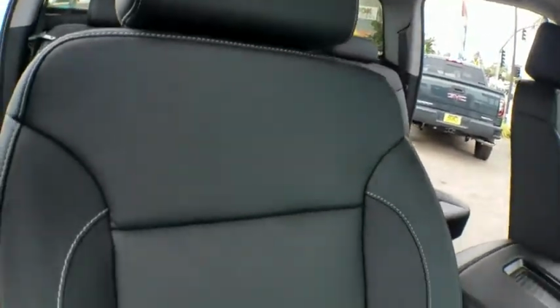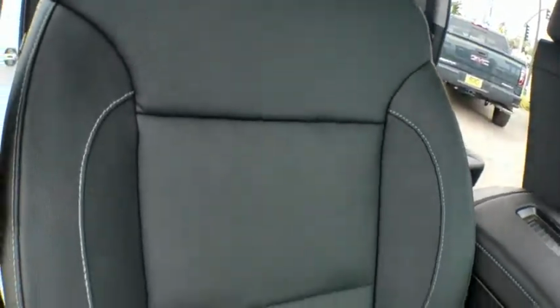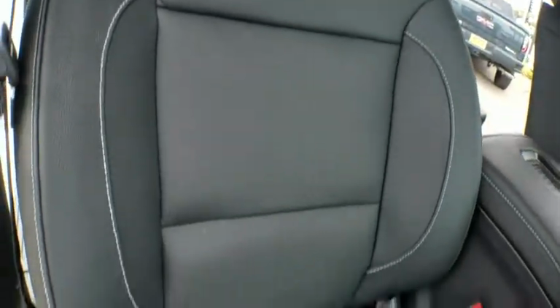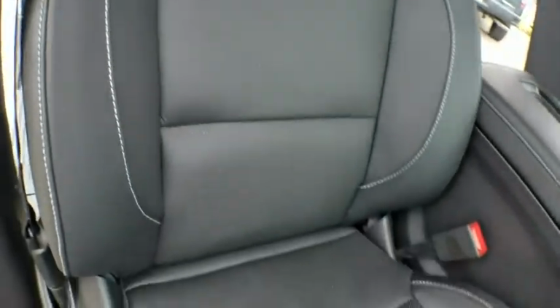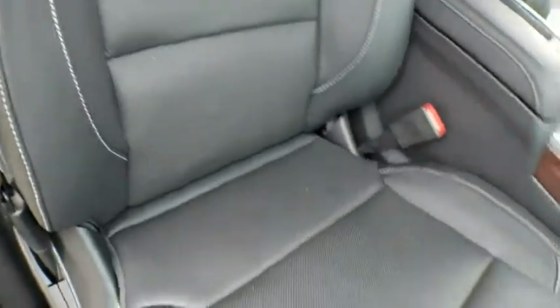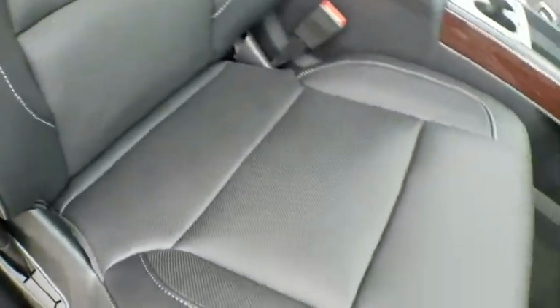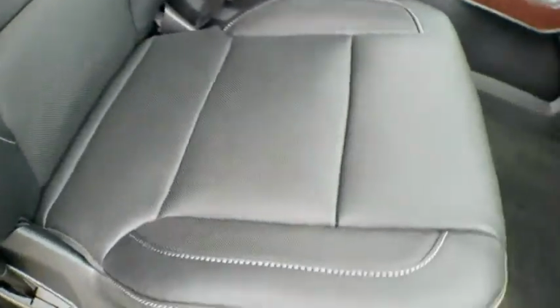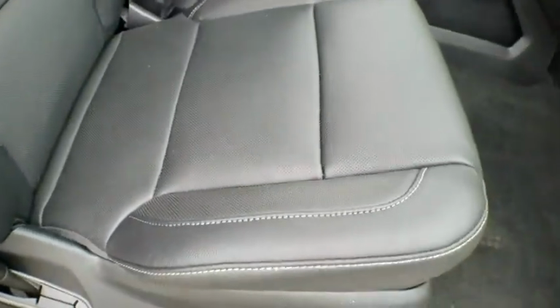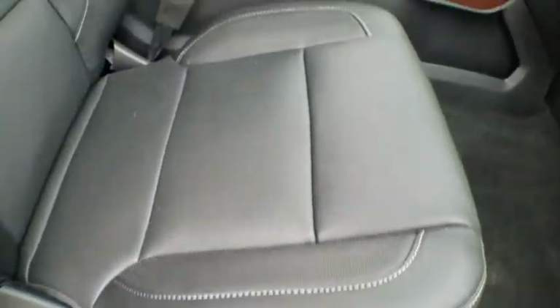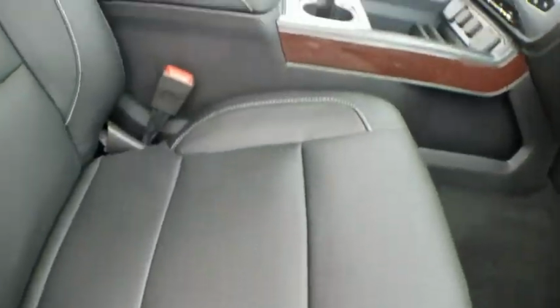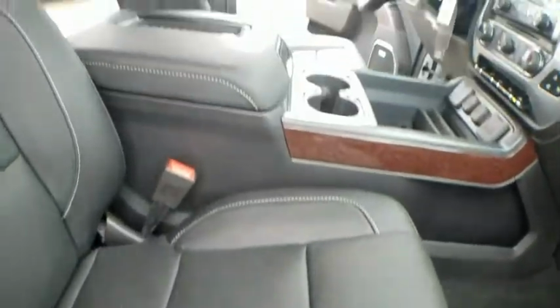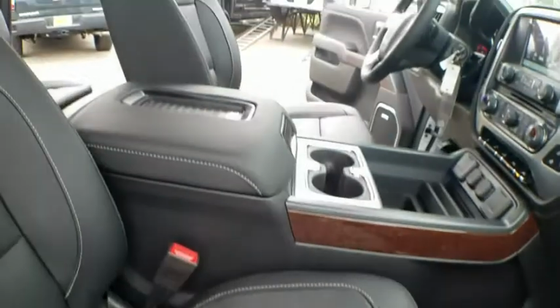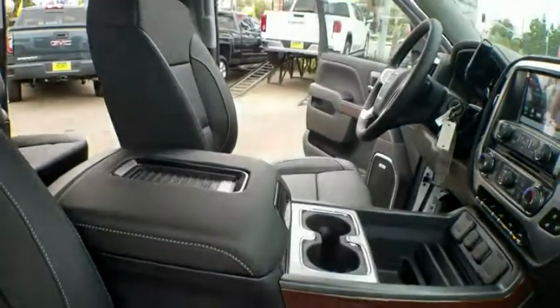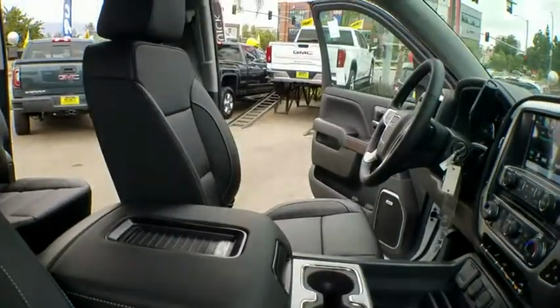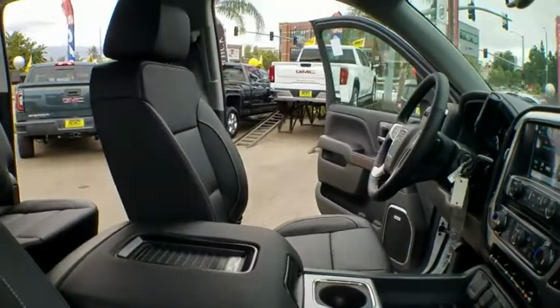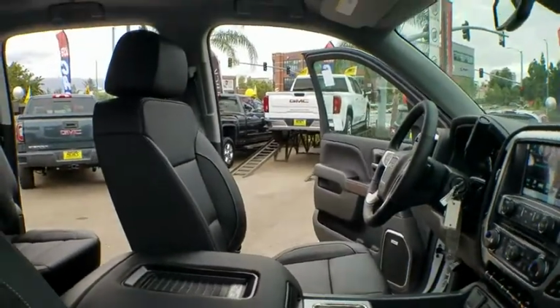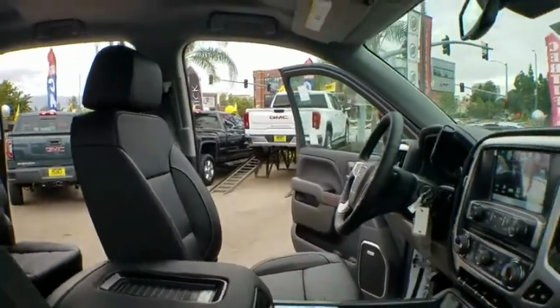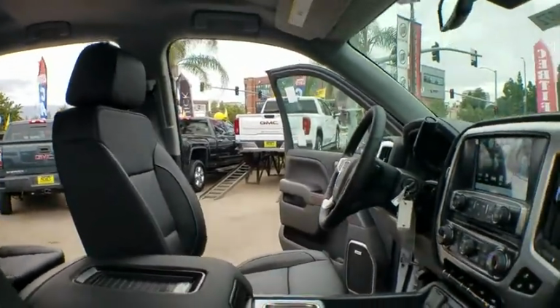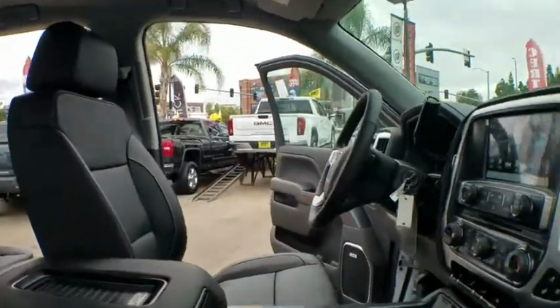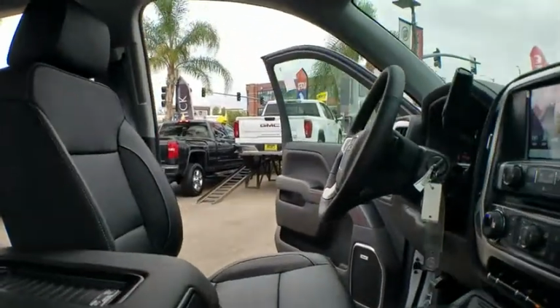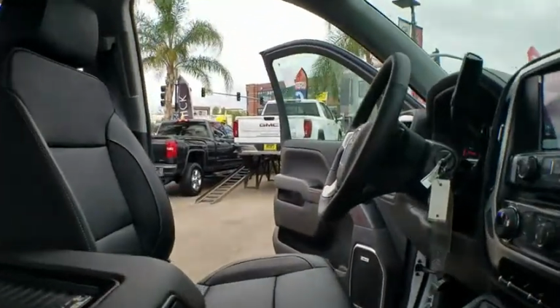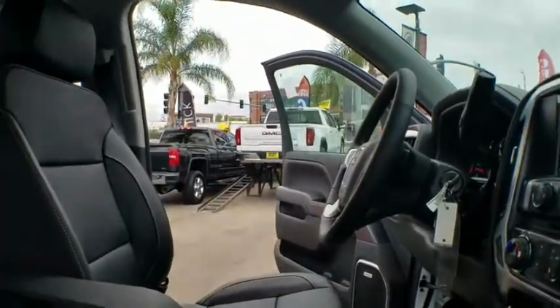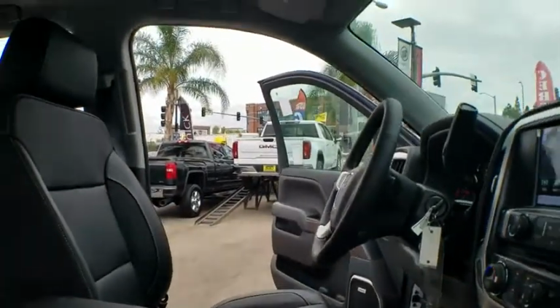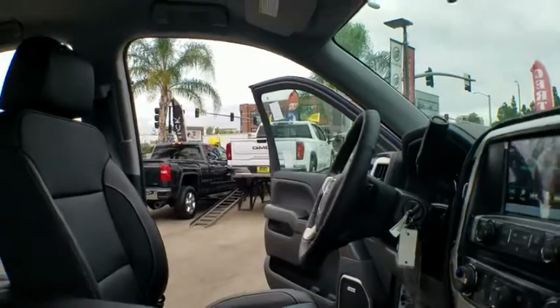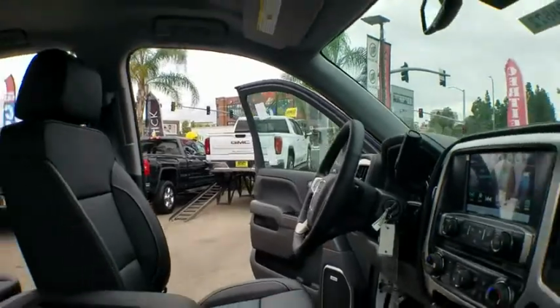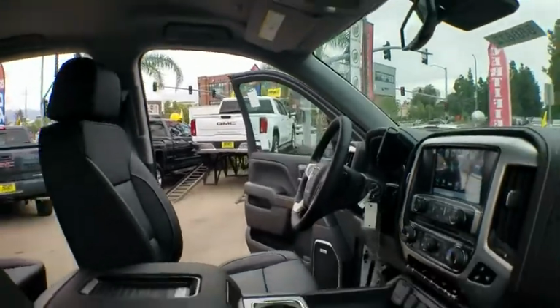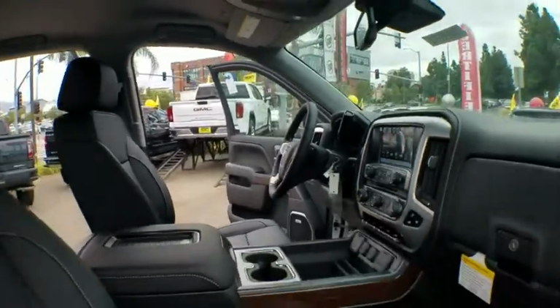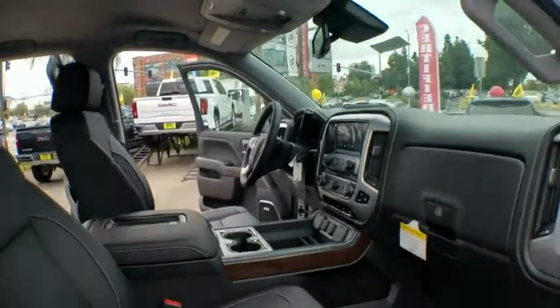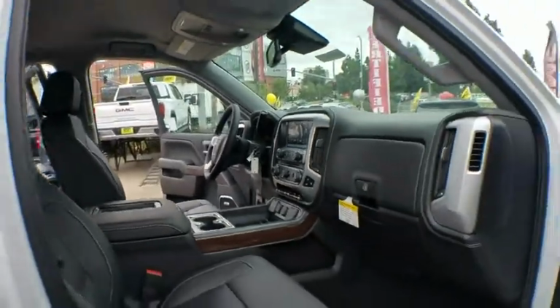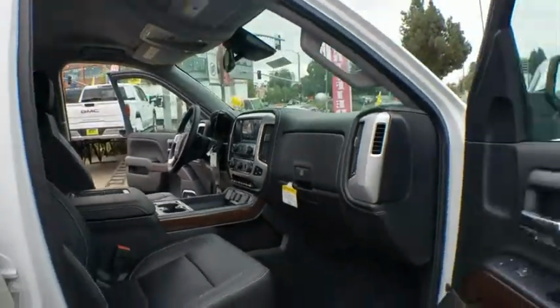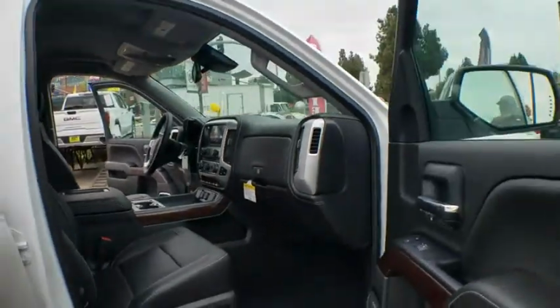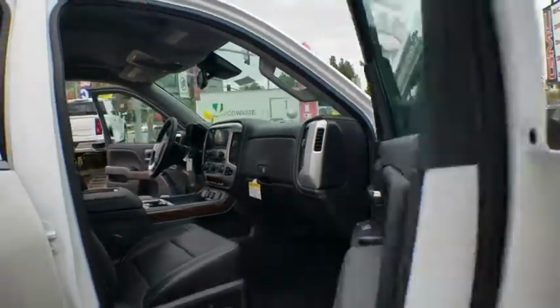Power passenger seat, Bluetooth, leather-wrapped steering wheel, power steering, adjustable steering wheel, aluminum wheels, floor mats, four-wheel disc brakes, auto-dimming rear-view mirror, cruise control, AM-FM stereo radio.